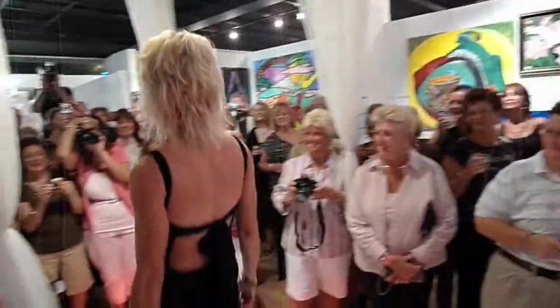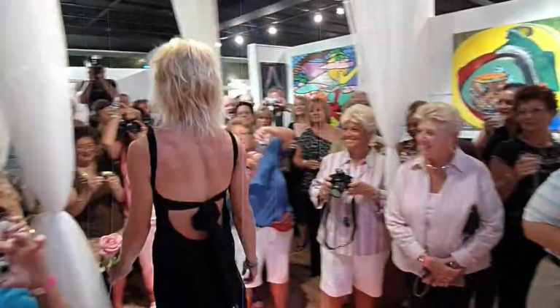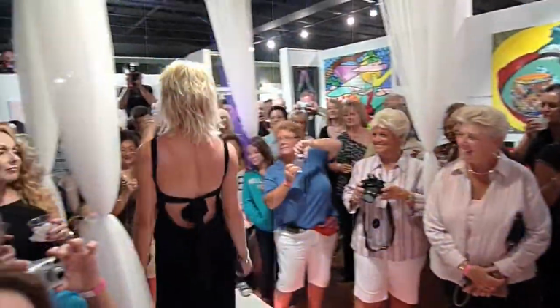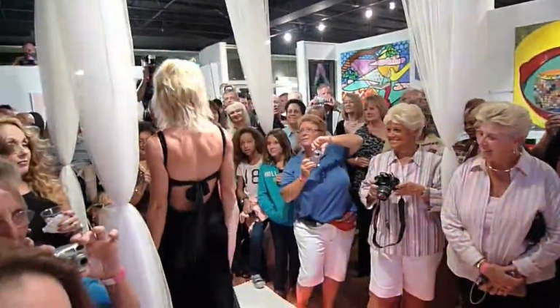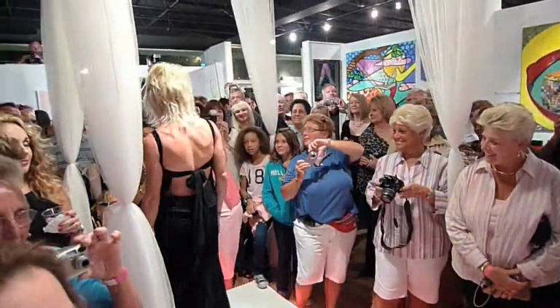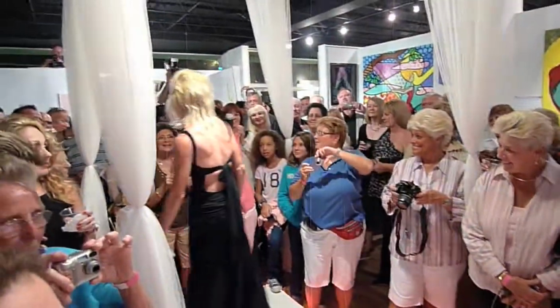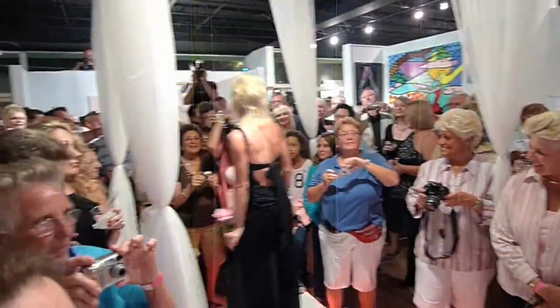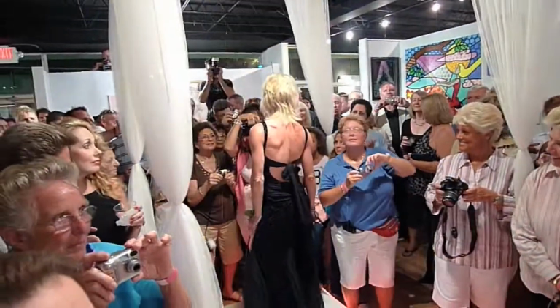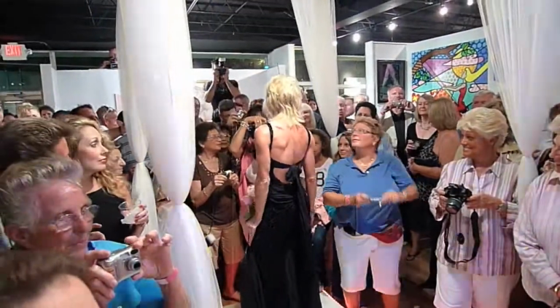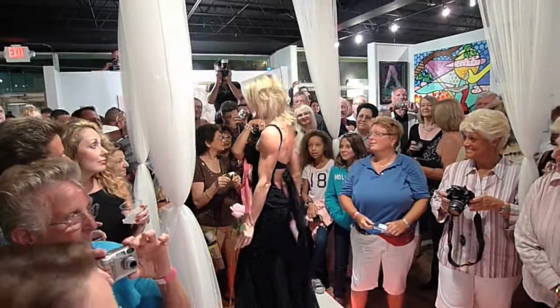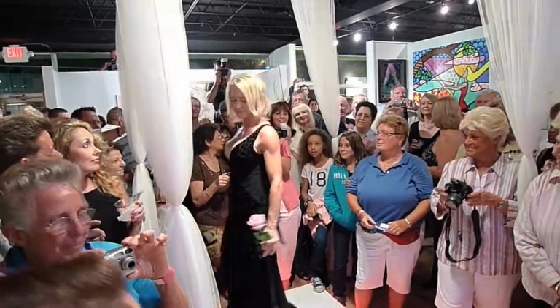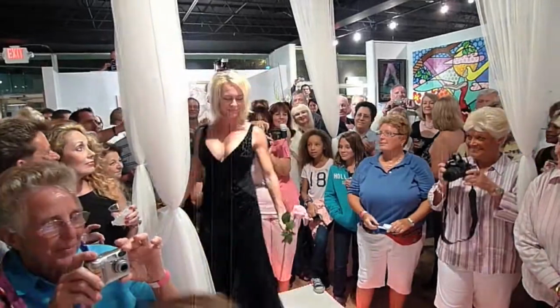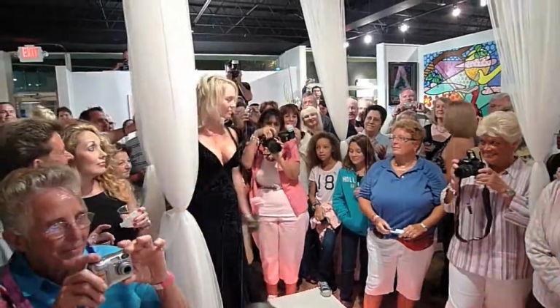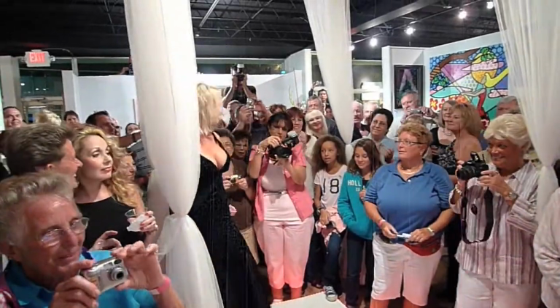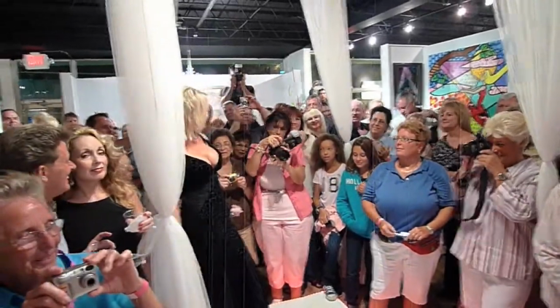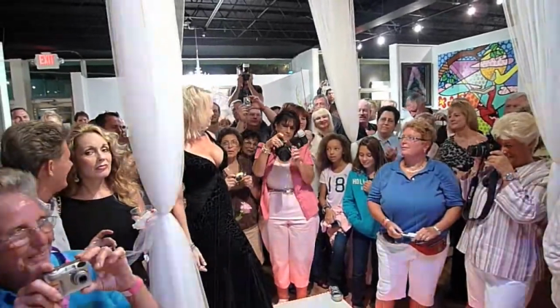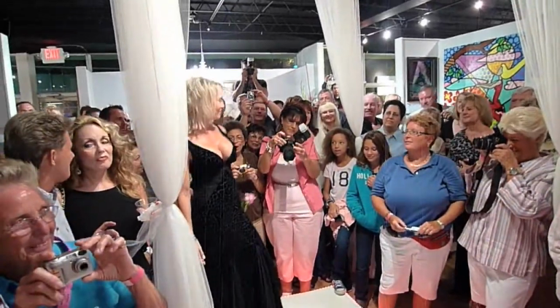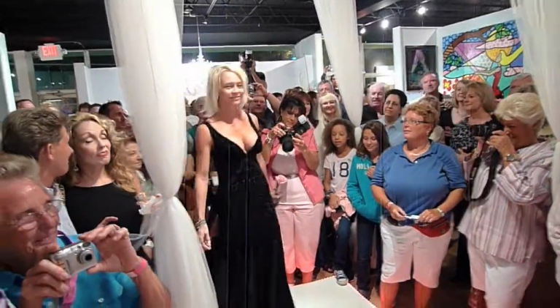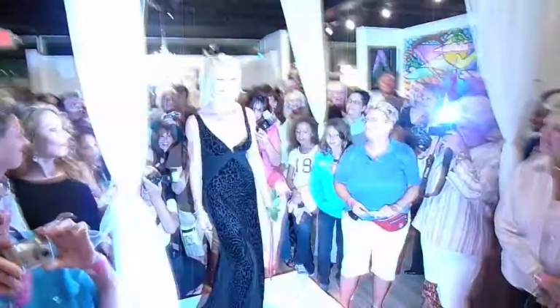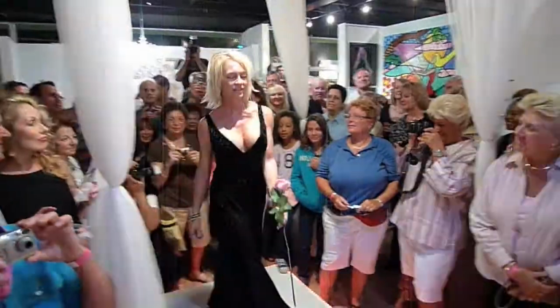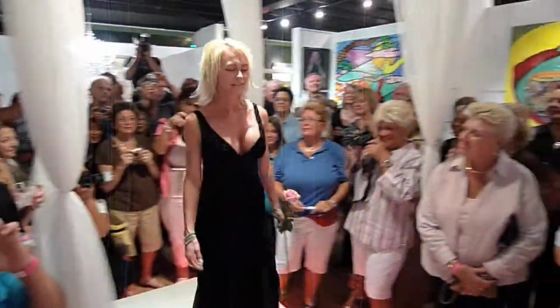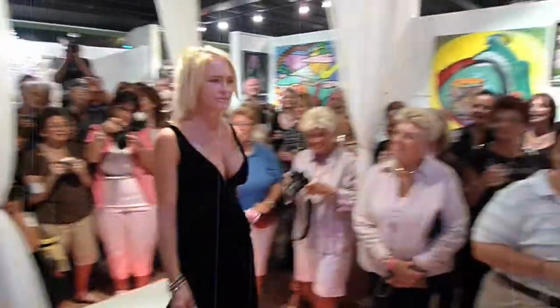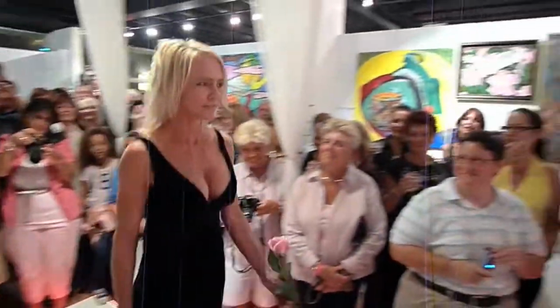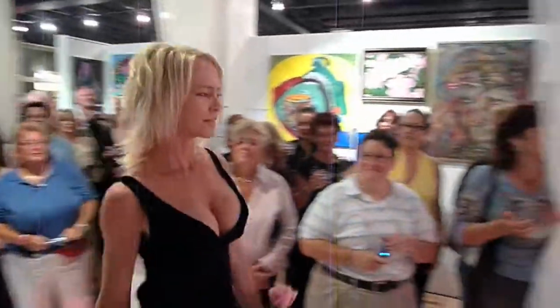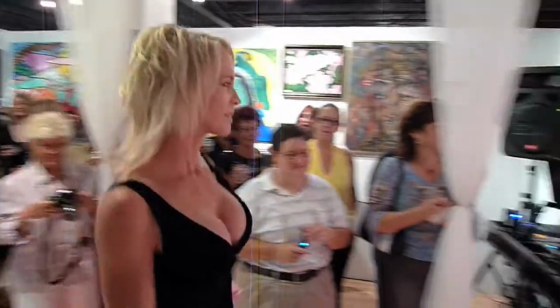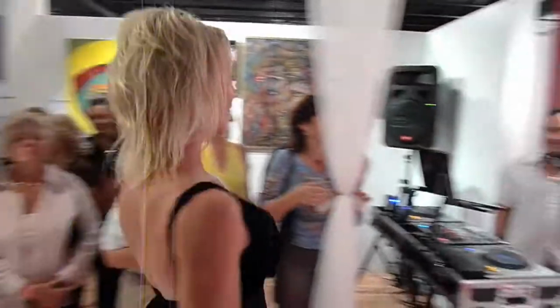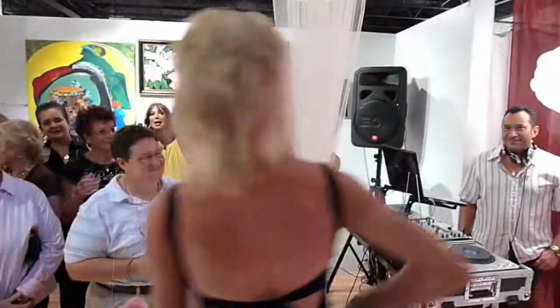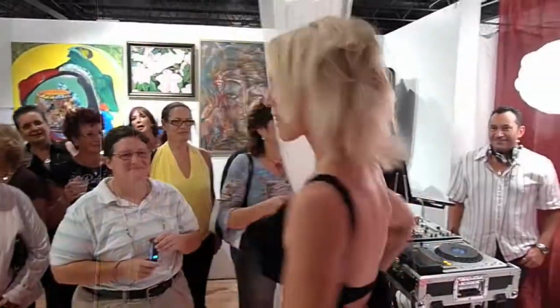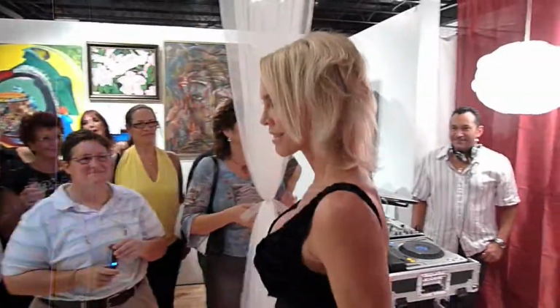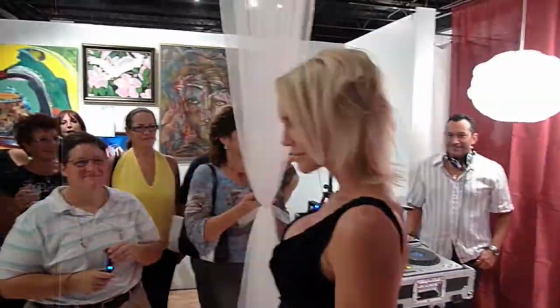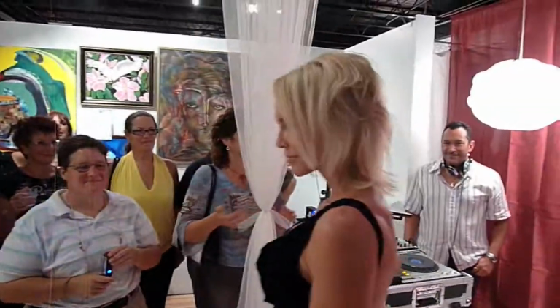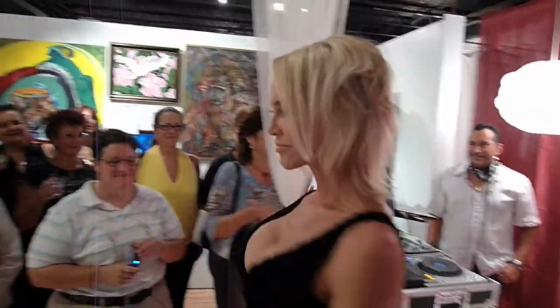Our first model tonight is Amy, so beautiful and proud in this black on black sheared velvet animal print dress with a low tie back — definitely a head turner.